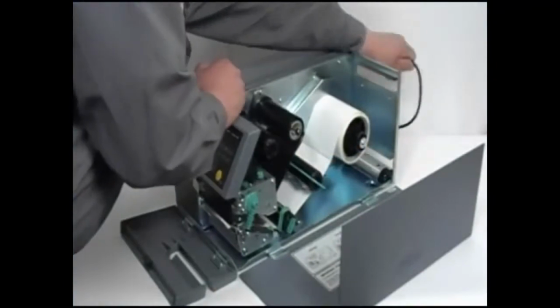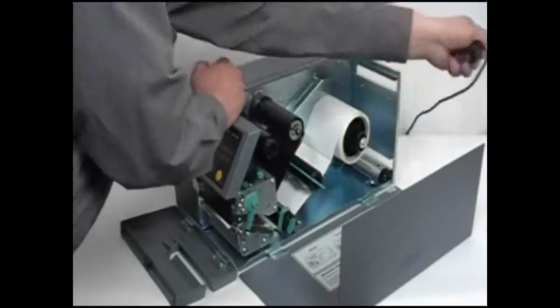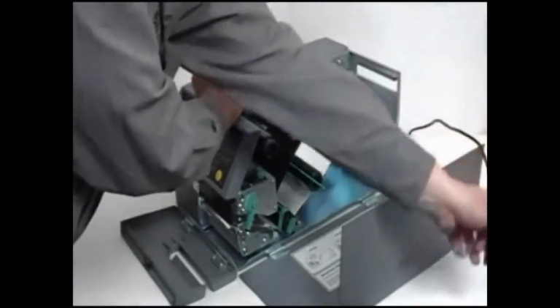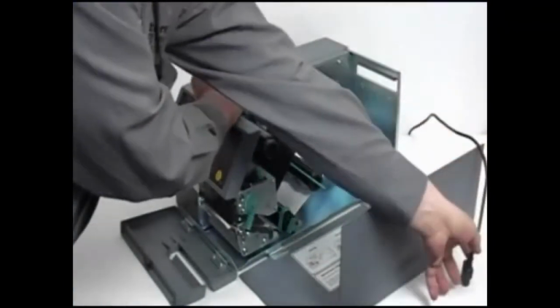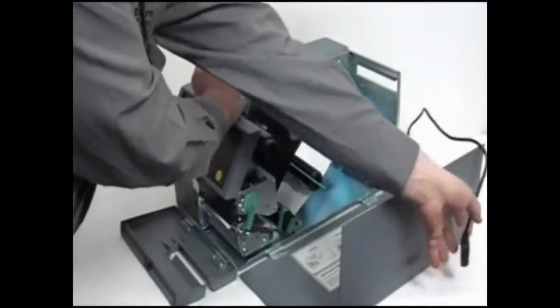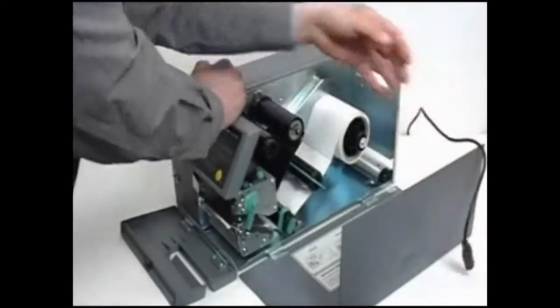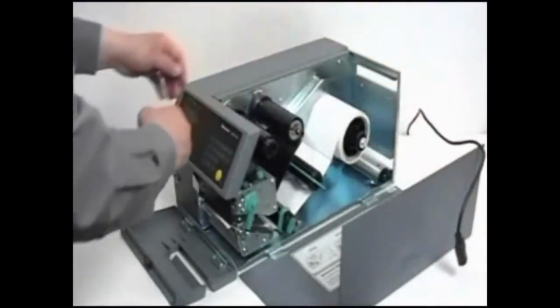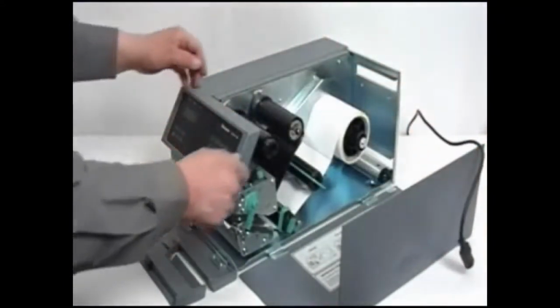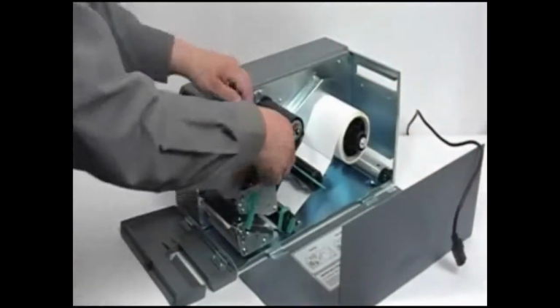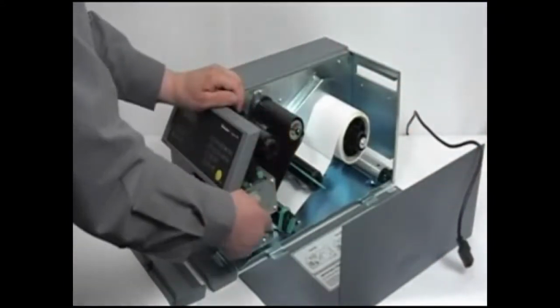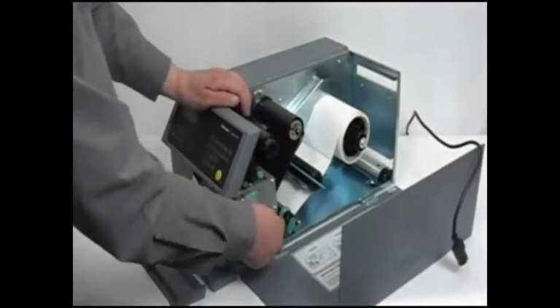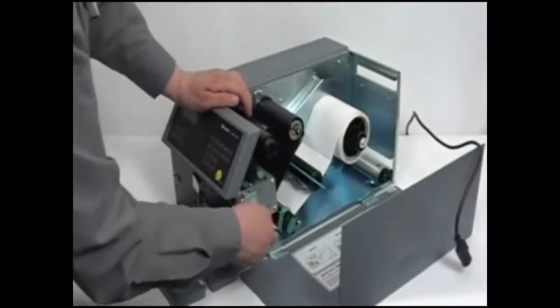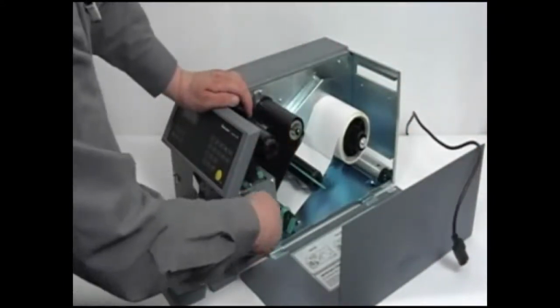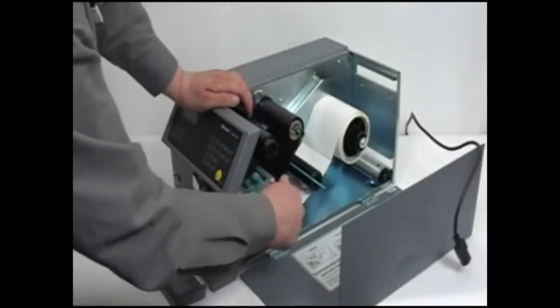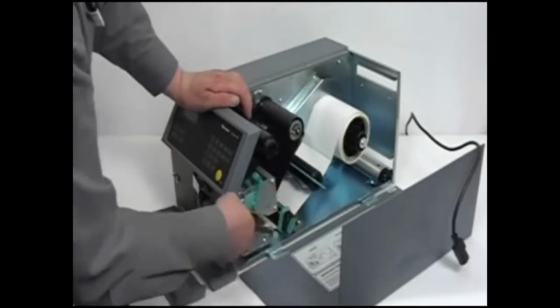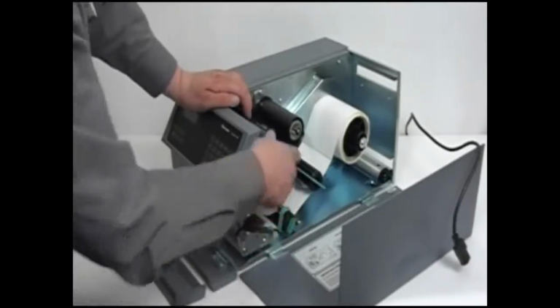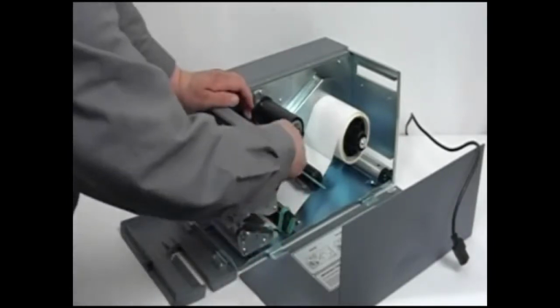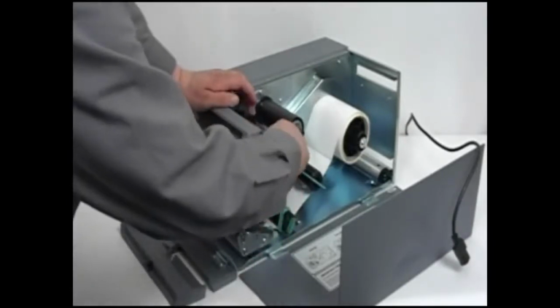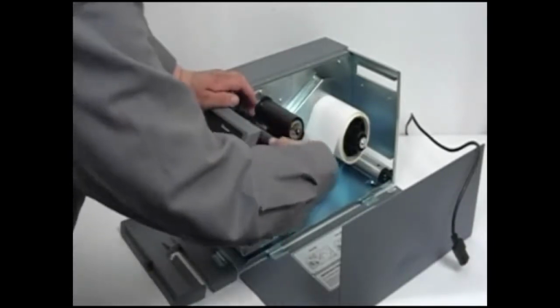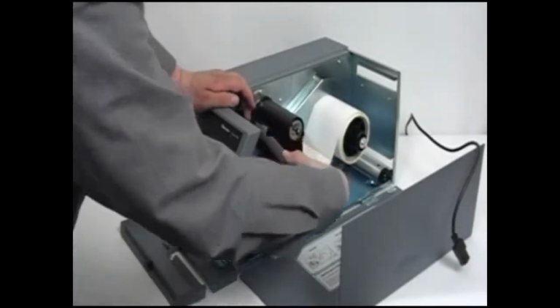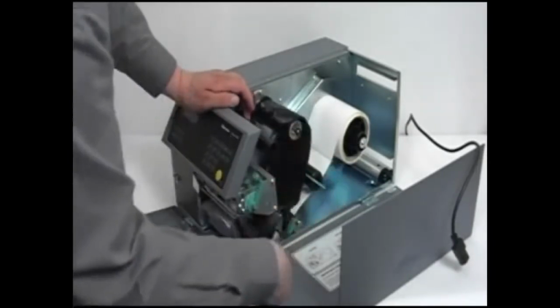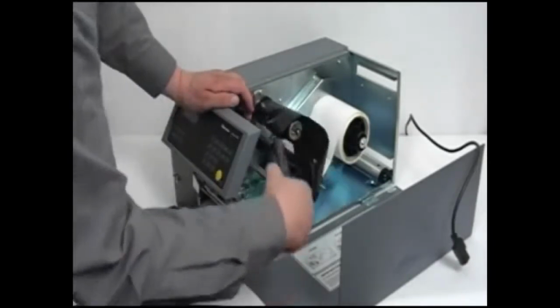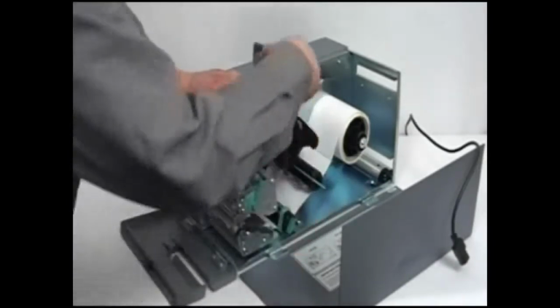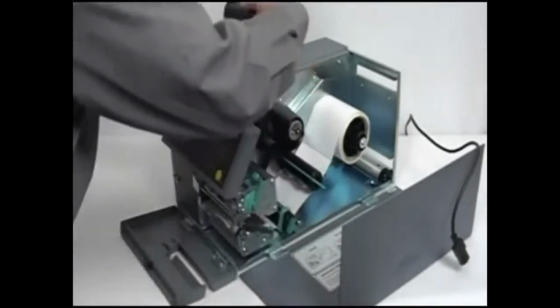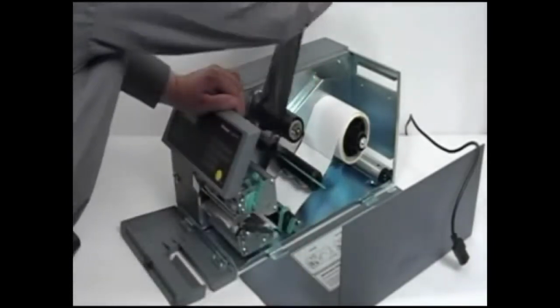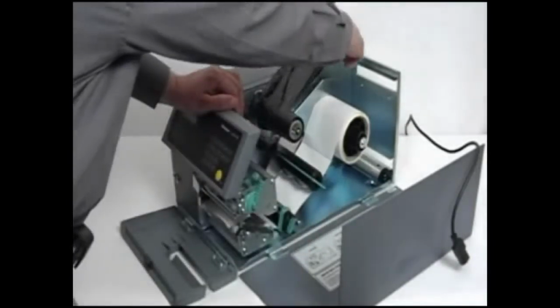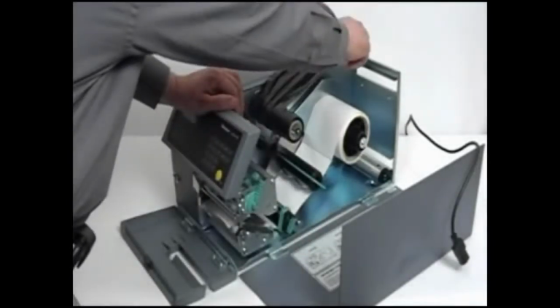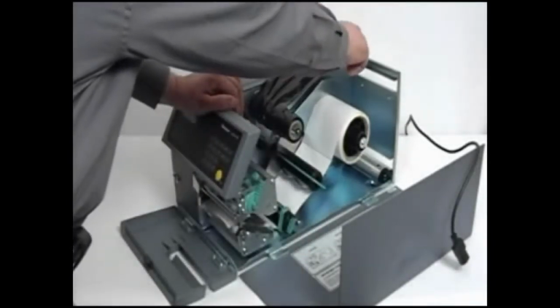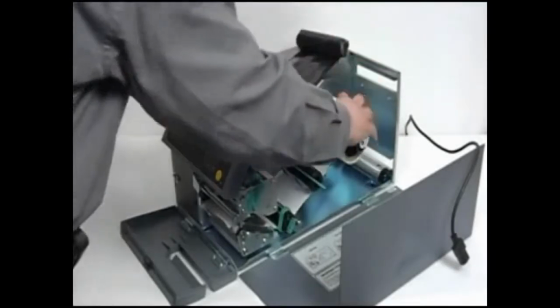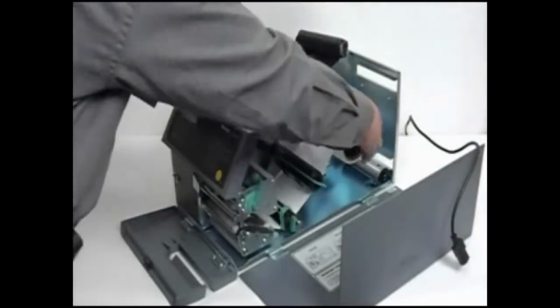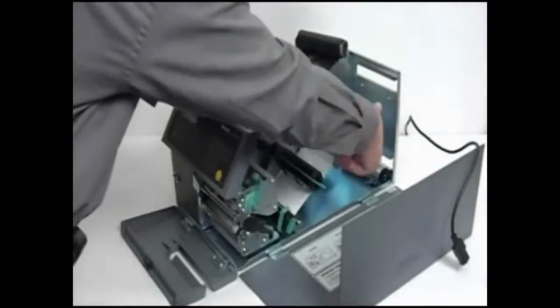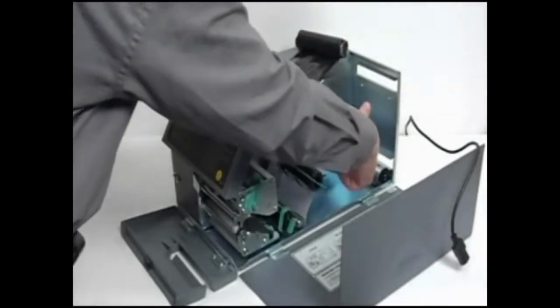Cleaning the printhead on a regular basis is important for the life of the printhead and for printout quality. You should clean the printhead every time you replace the media. The movie will show you how the printhead should be cleaned.